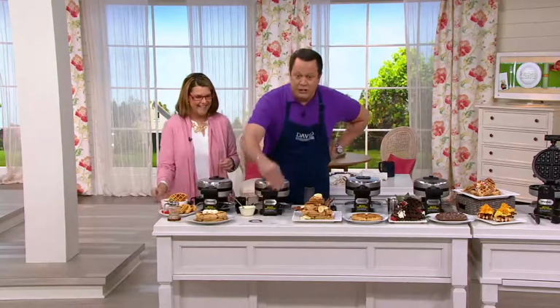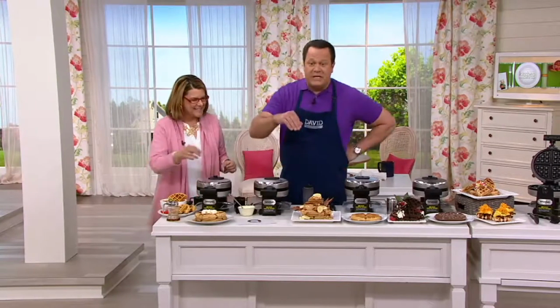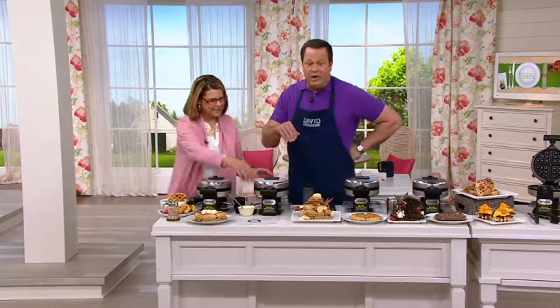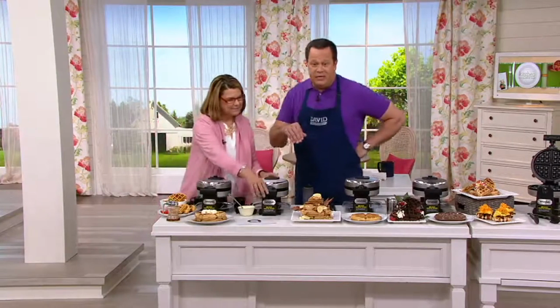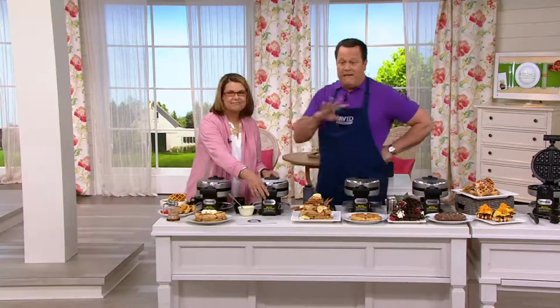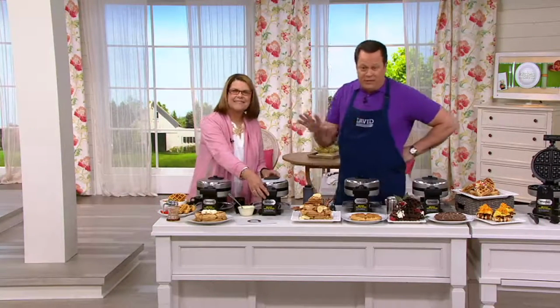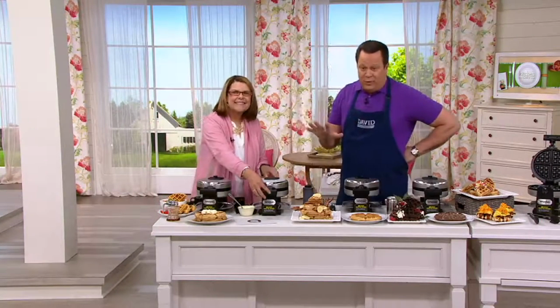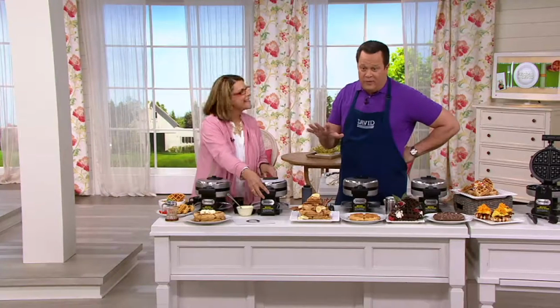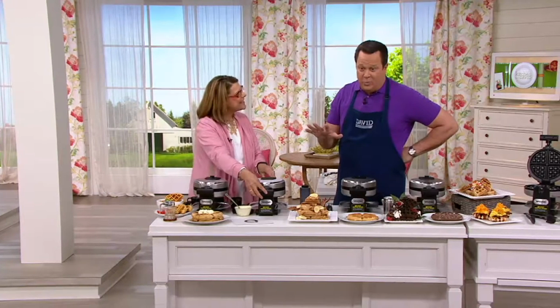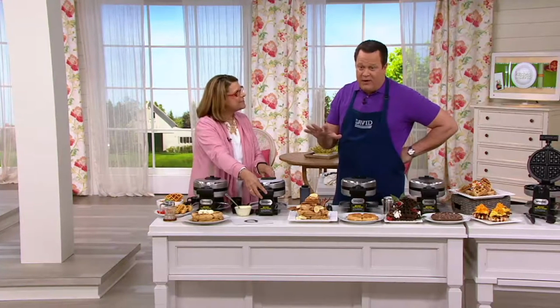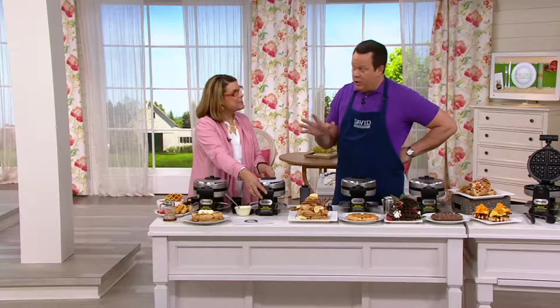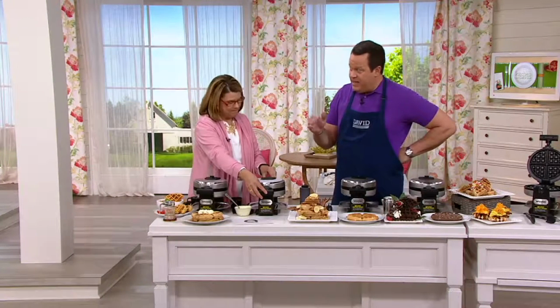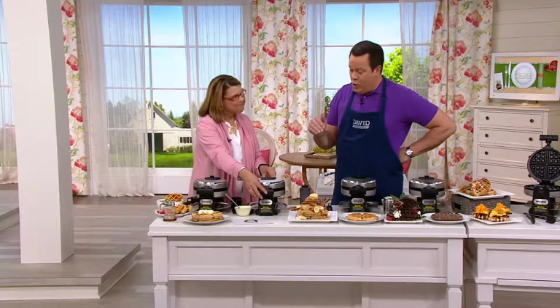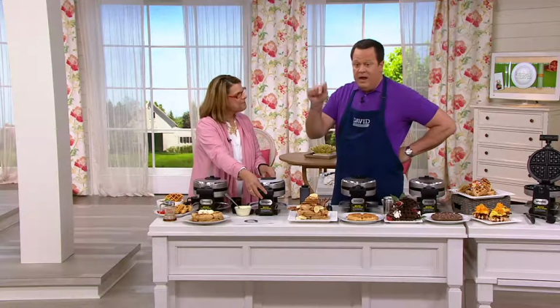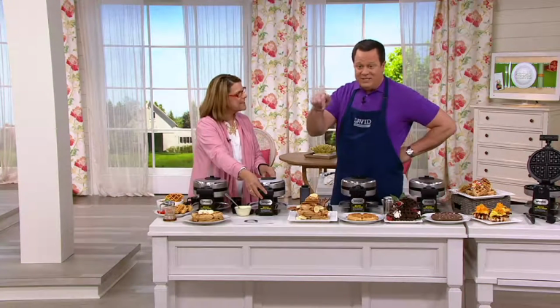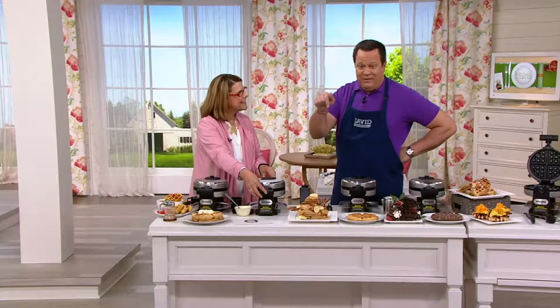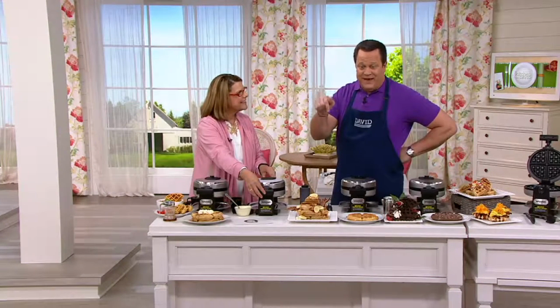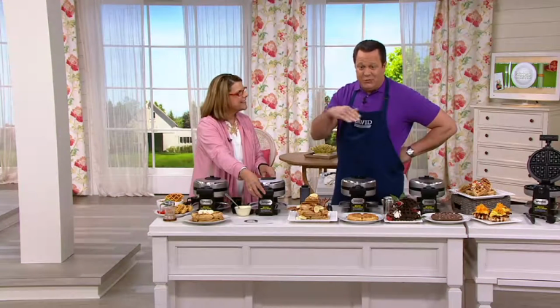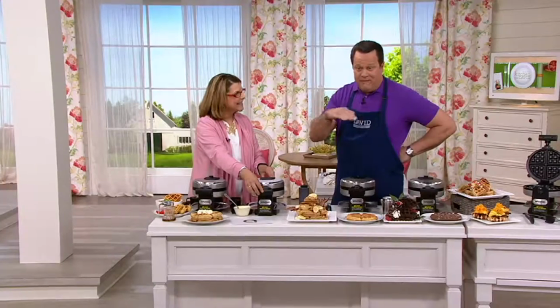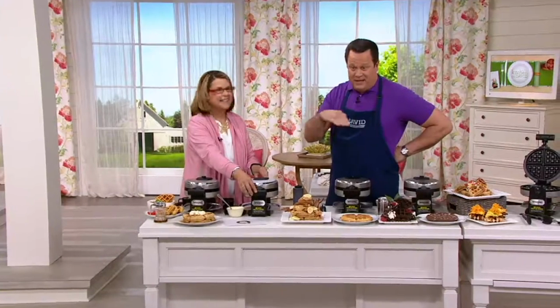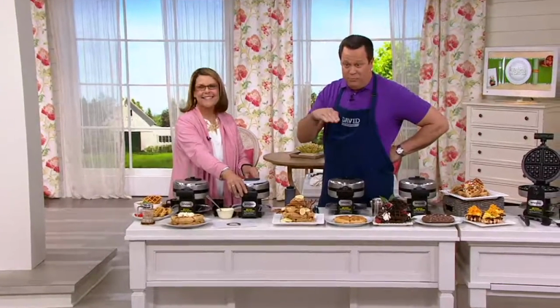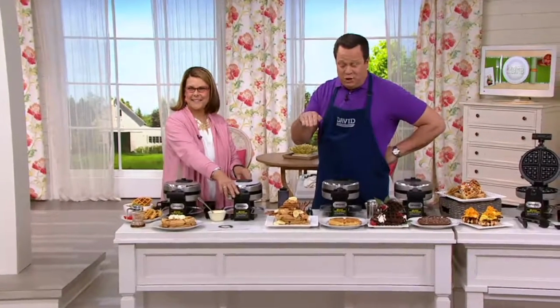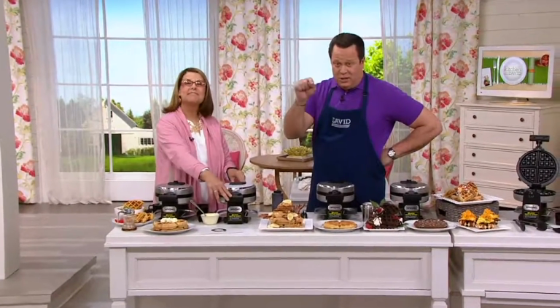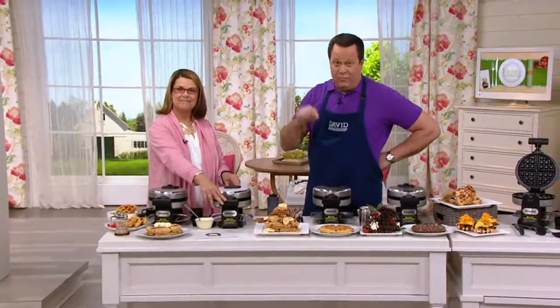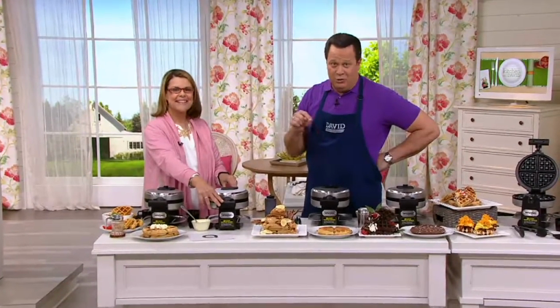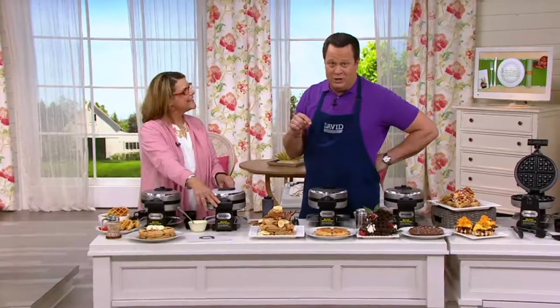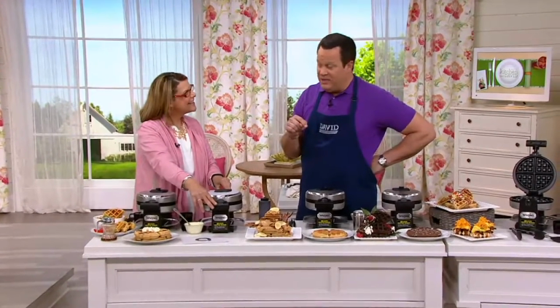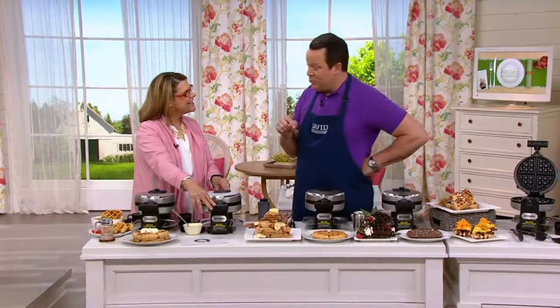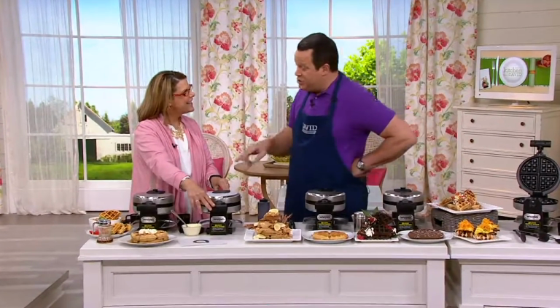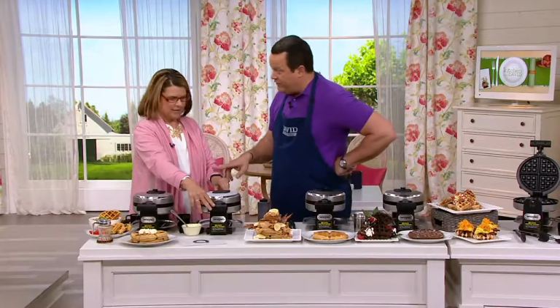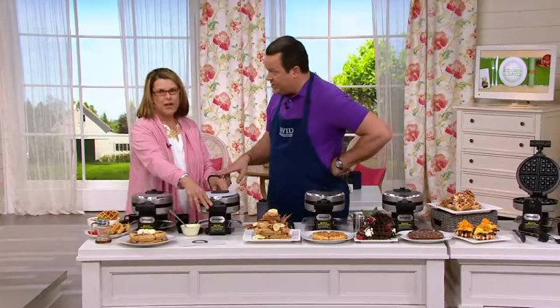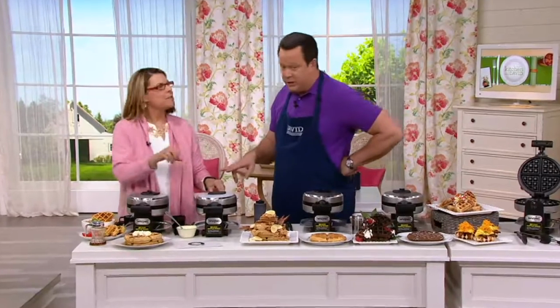One of my favorite things to order when I go out for breakfast is a waffle — now I don't have to go out to make them at home. This is like the fancy restaurant buffets that do brunch. You've got a brunch in your own kitchen now. Thank you, Marie. I'll see you back for the freezer table cookbook.